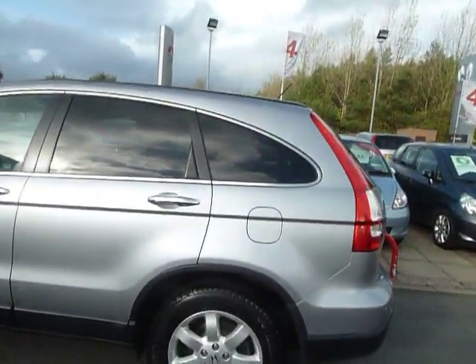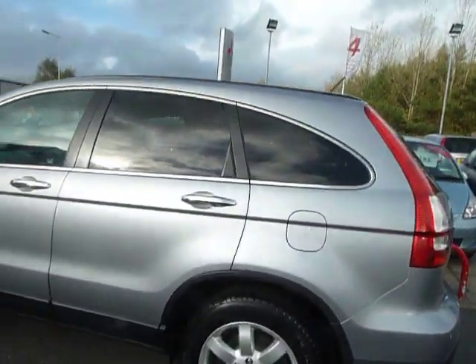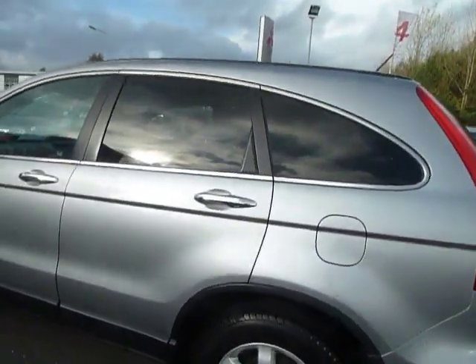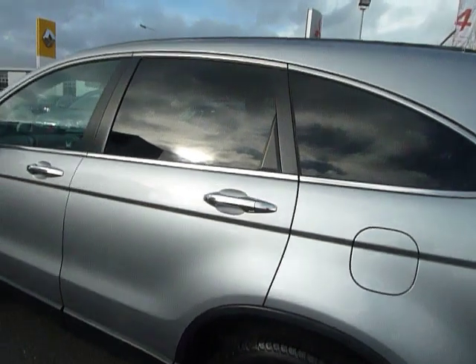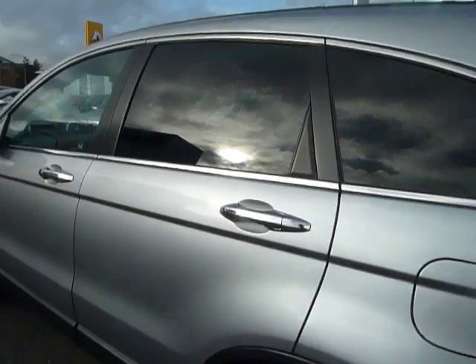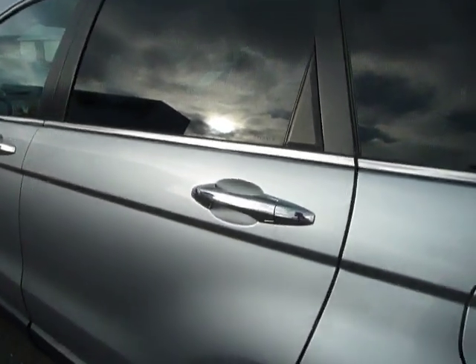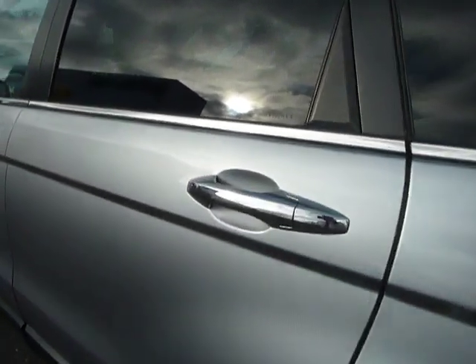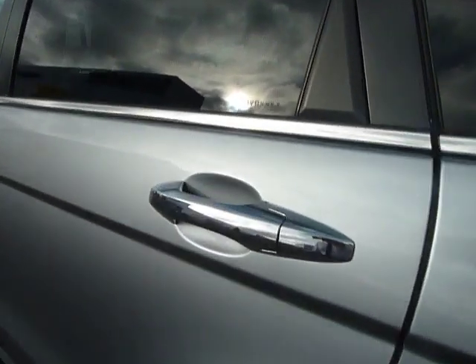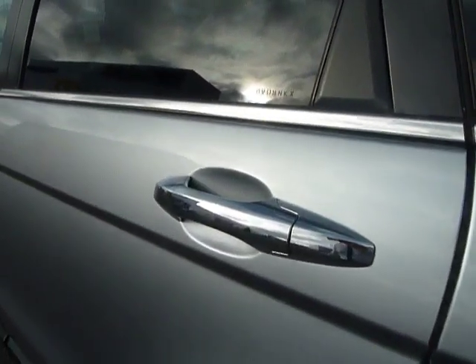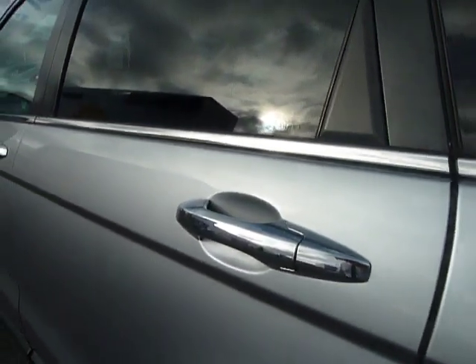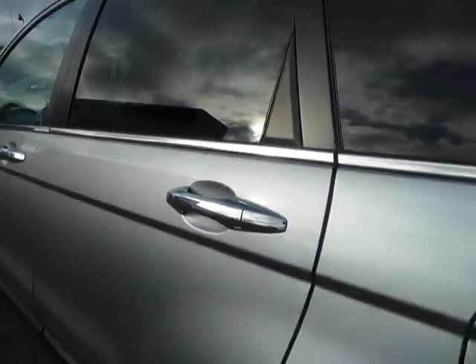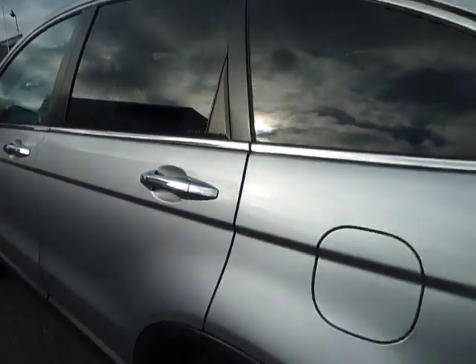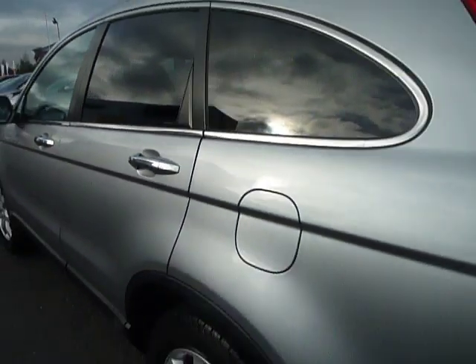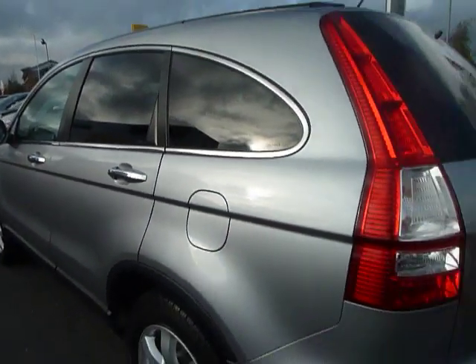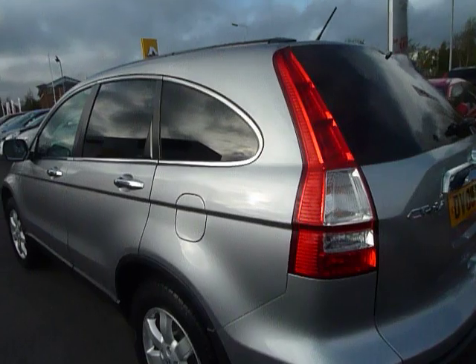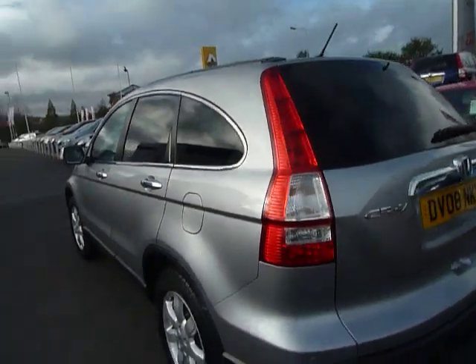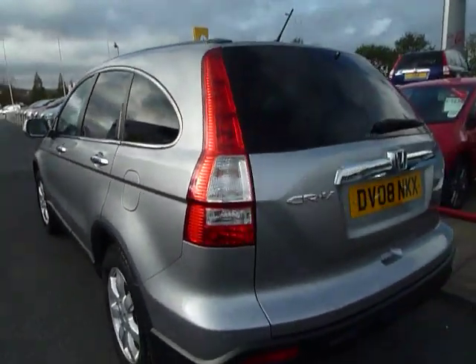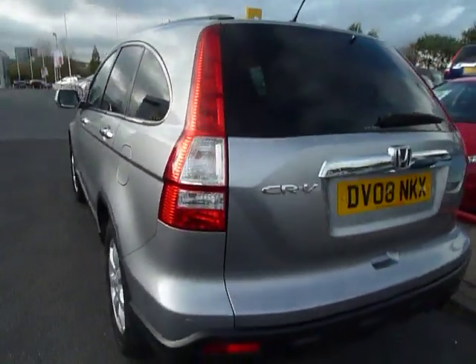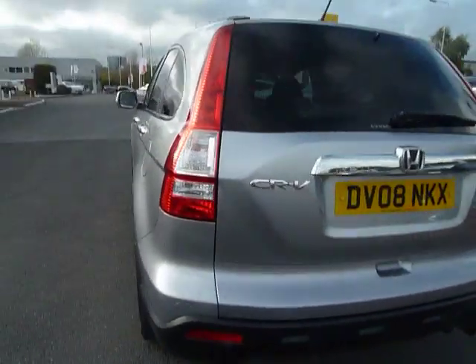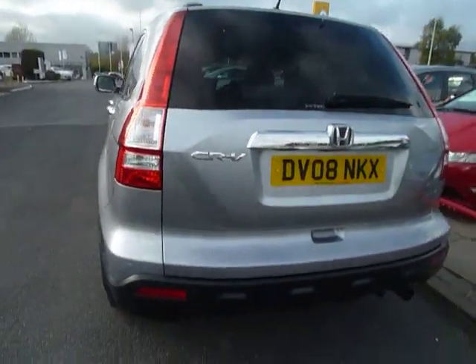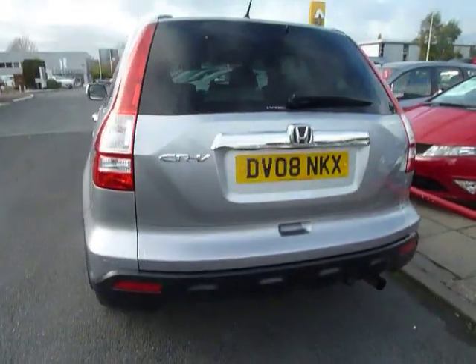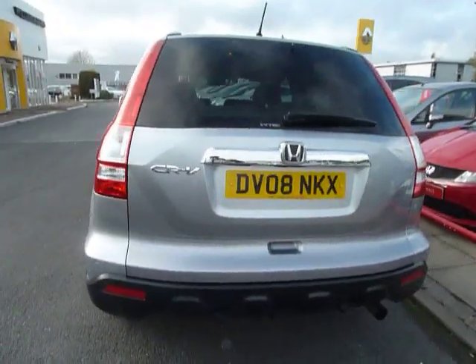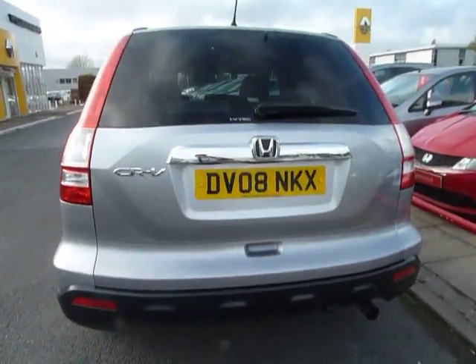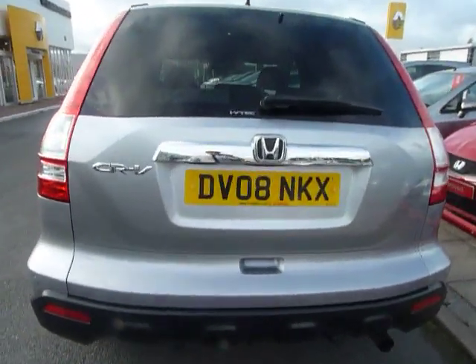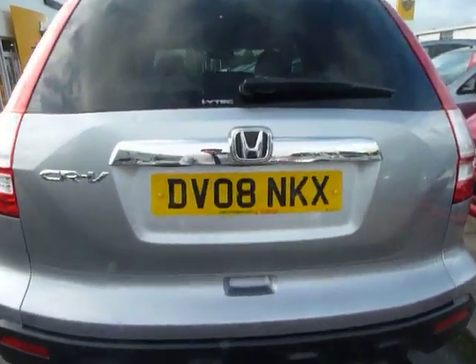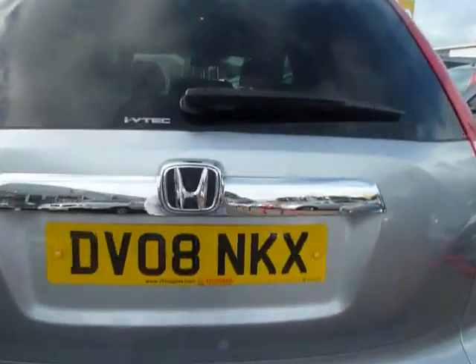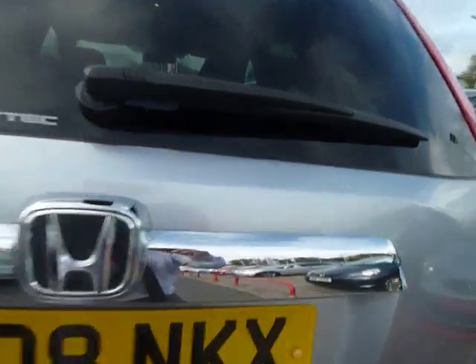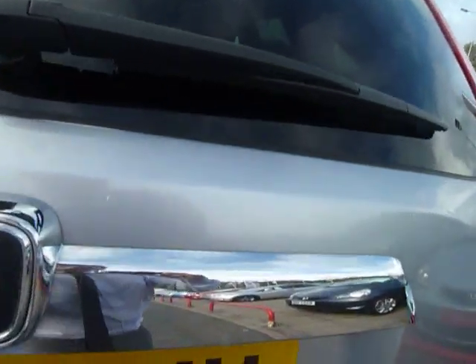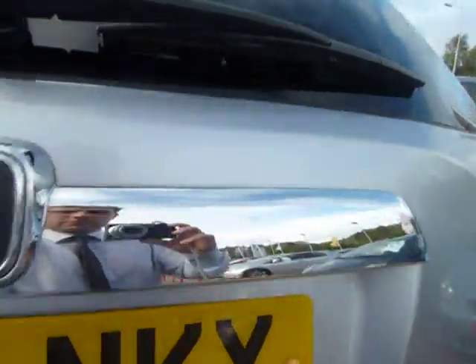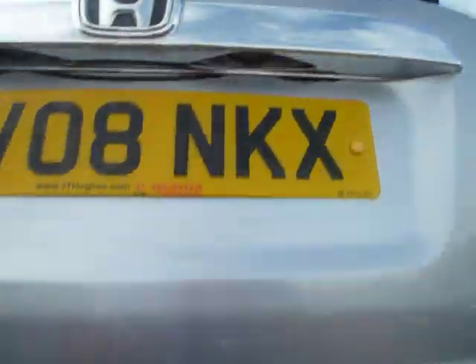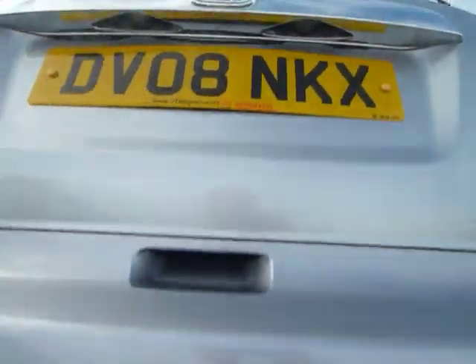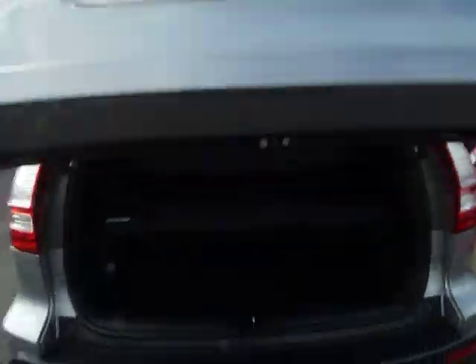You can see that it's got the chrome door handles, which is an additional feature to this model. Let me take you inside the boot.